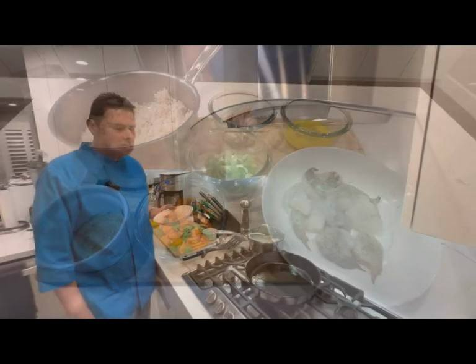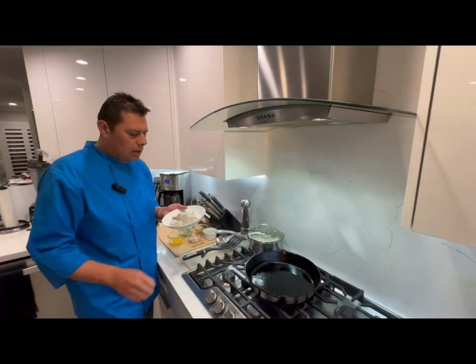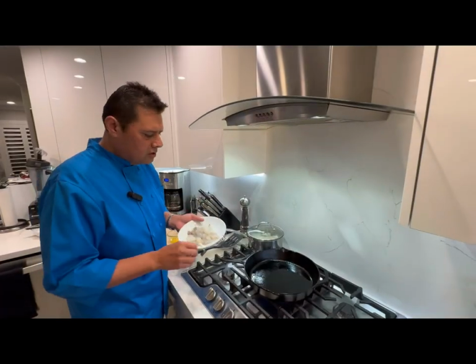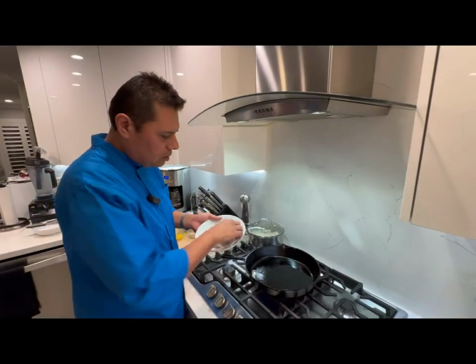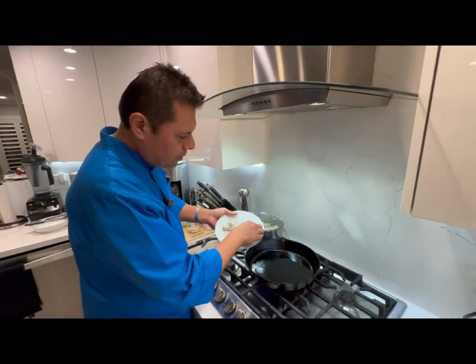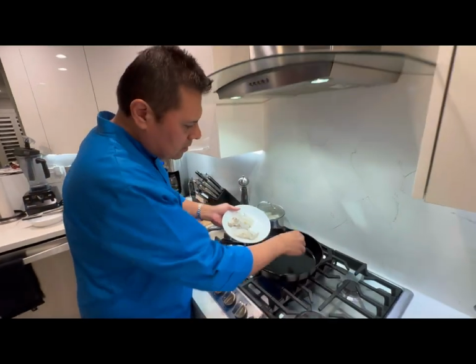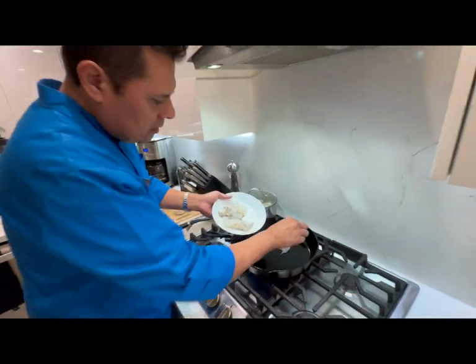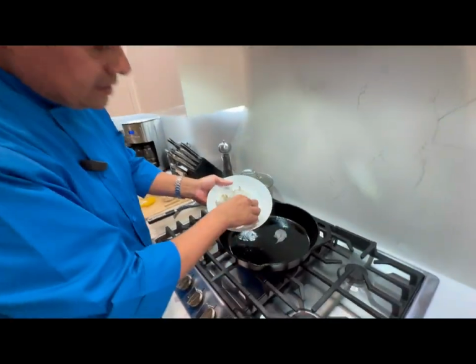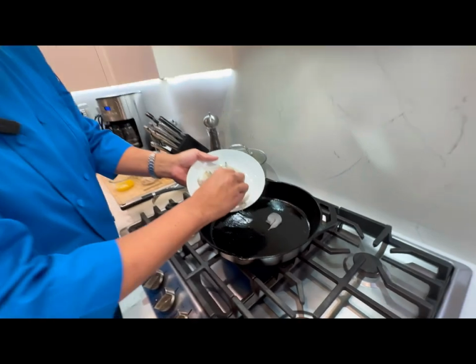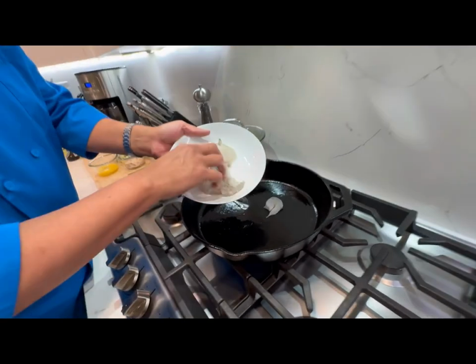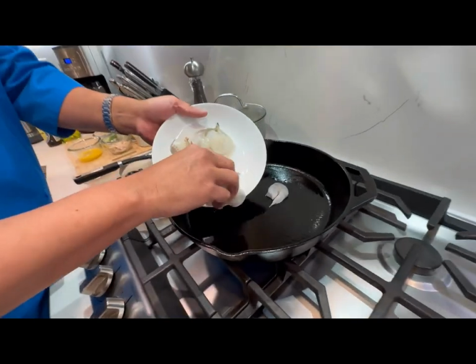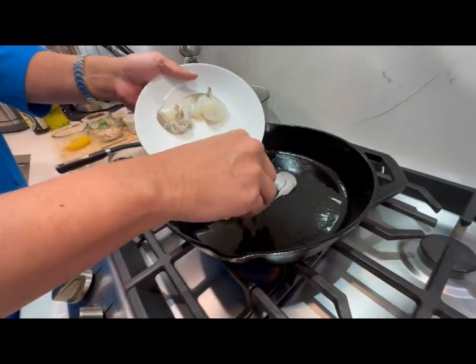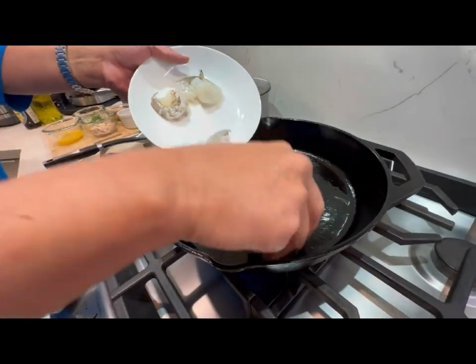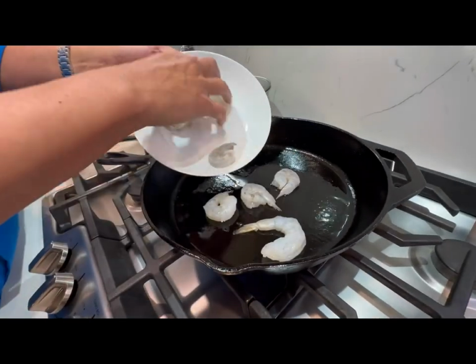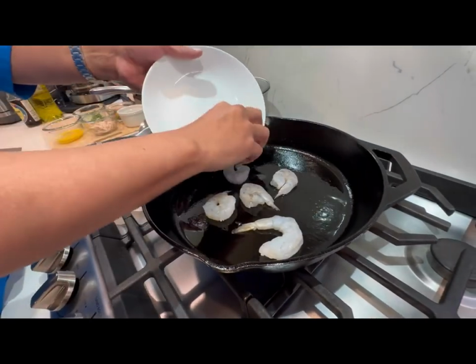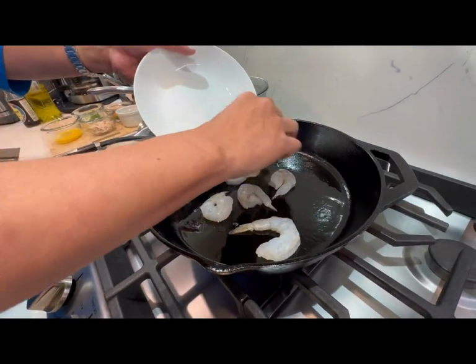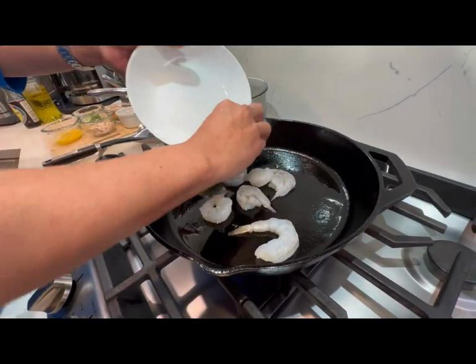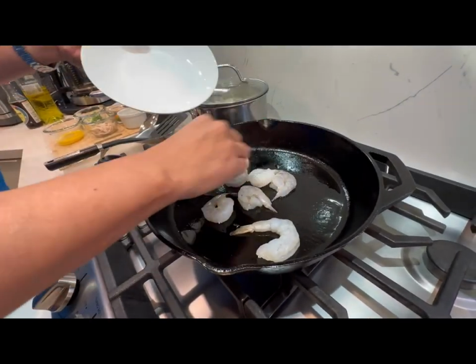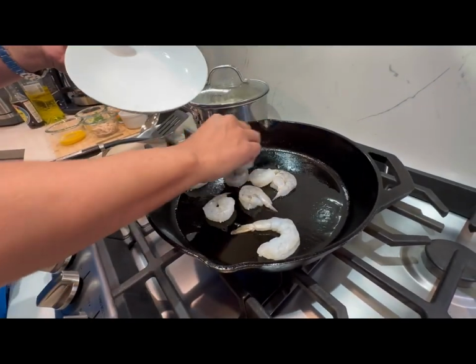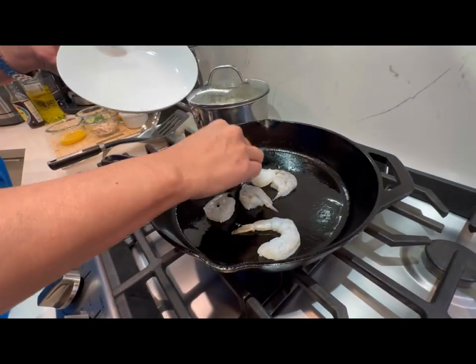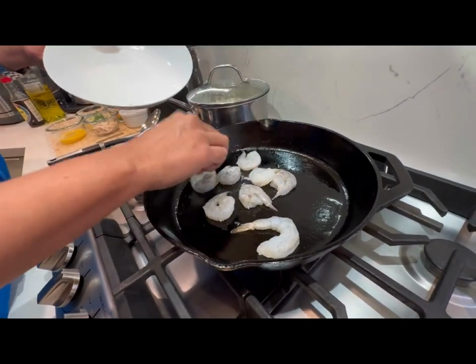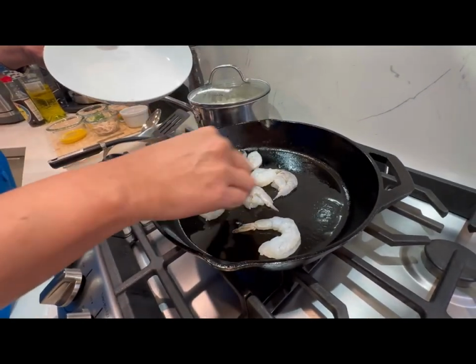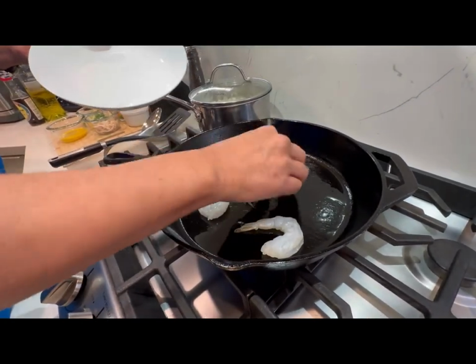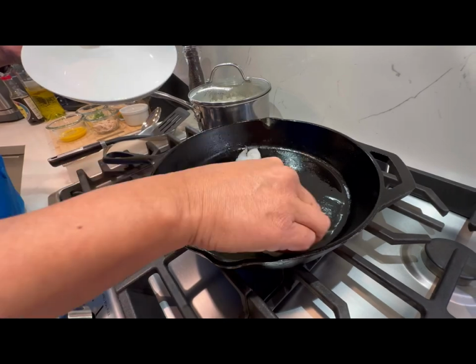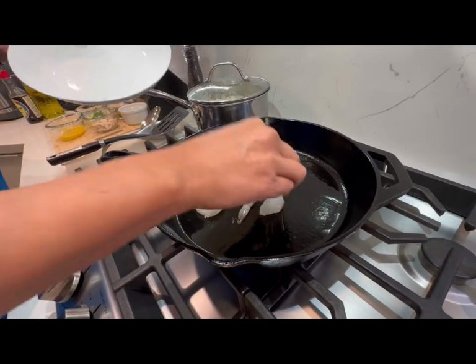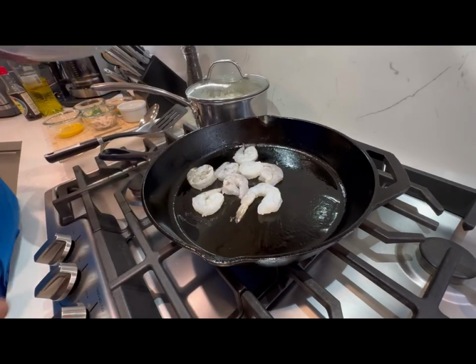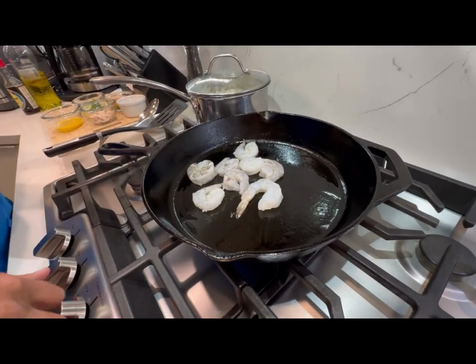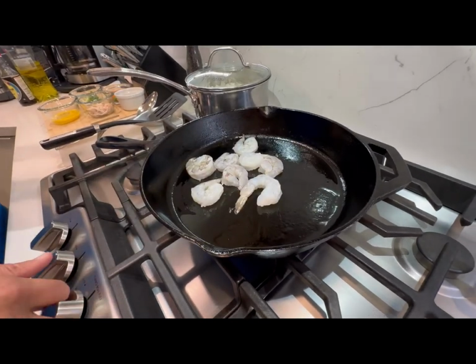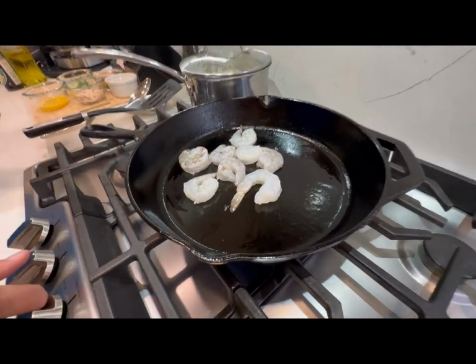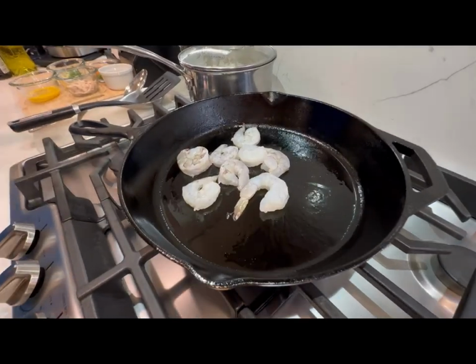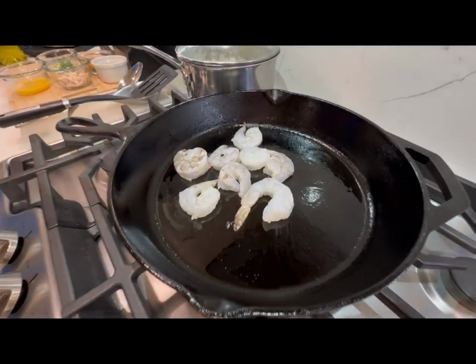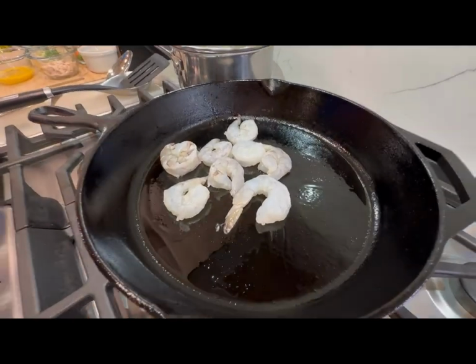All right, we're gonna start with our shrimp. Let's get a hot skillet going and put our shrimp in. Woks are usually nice and hot, but use whatever skillet you got in your house.